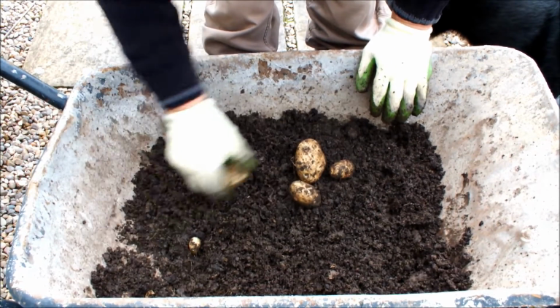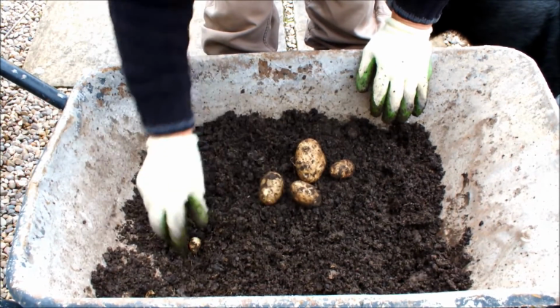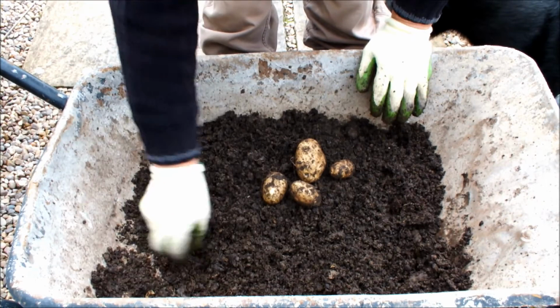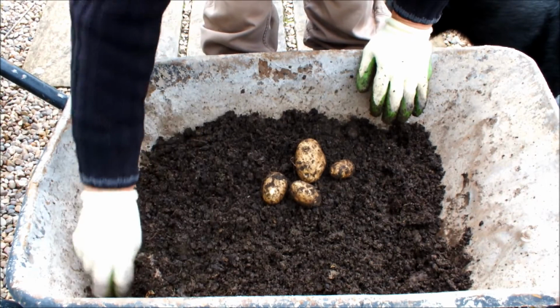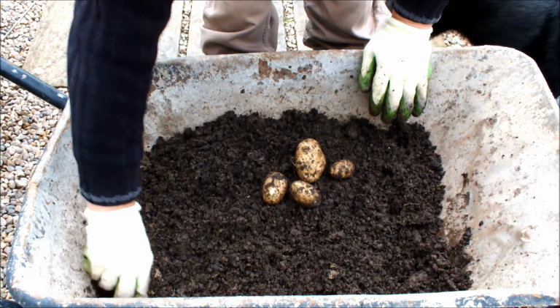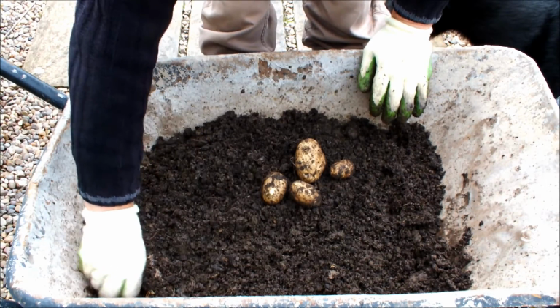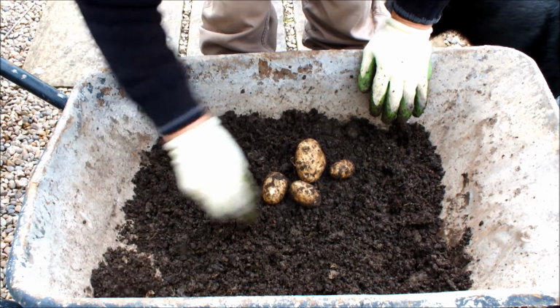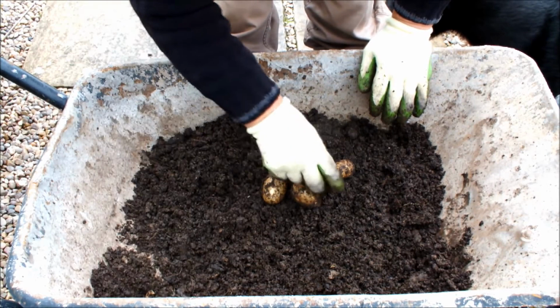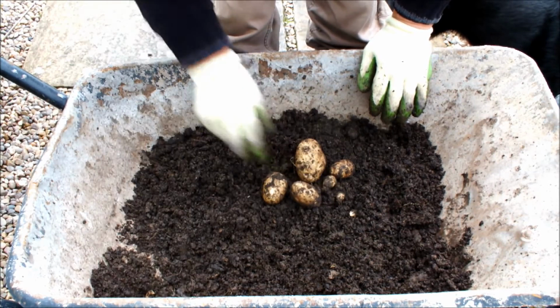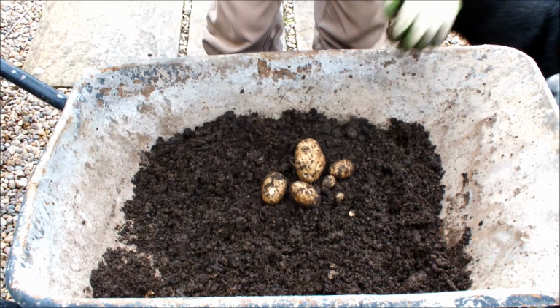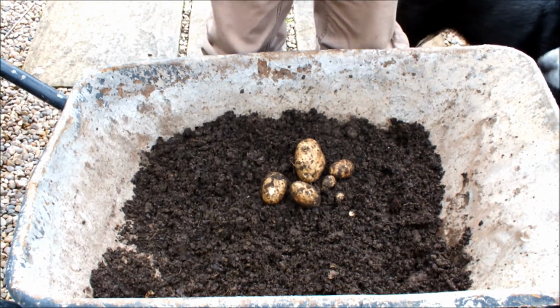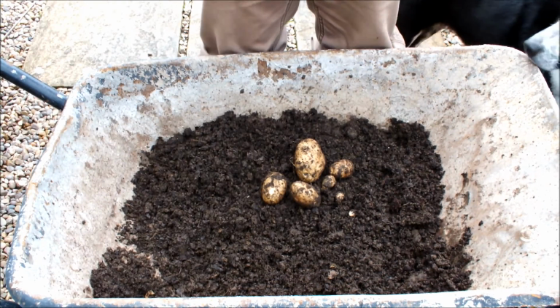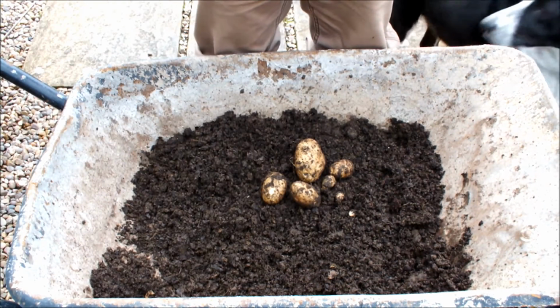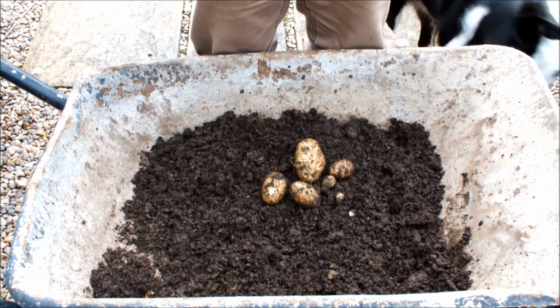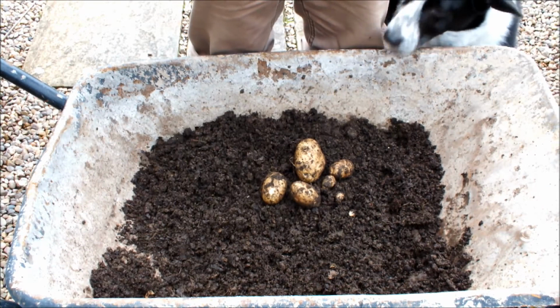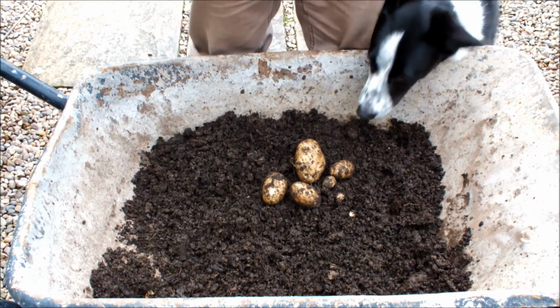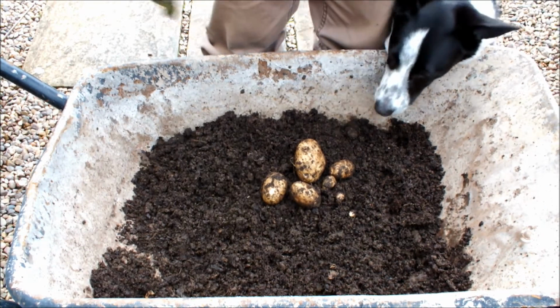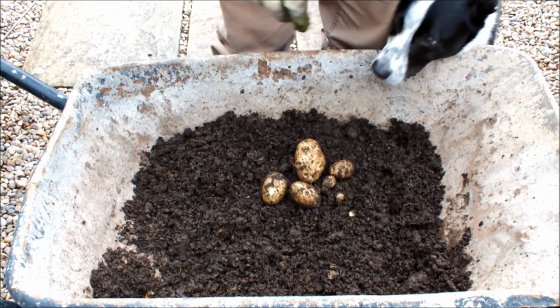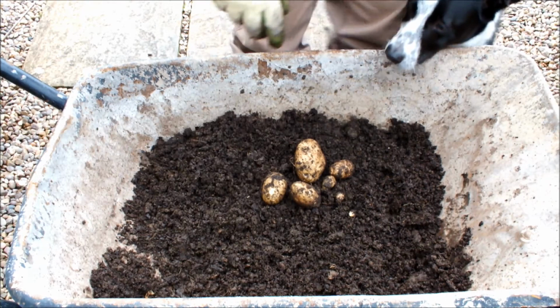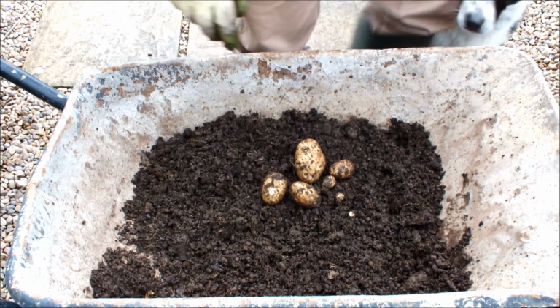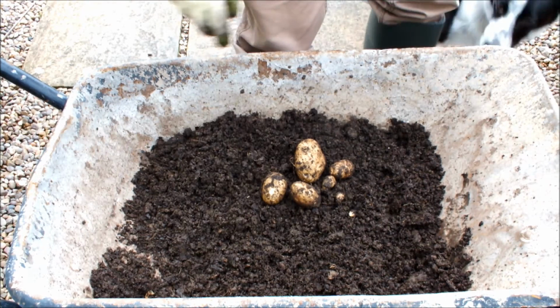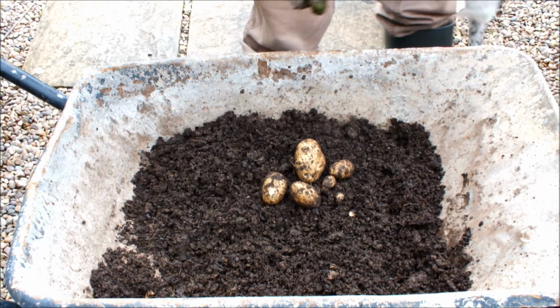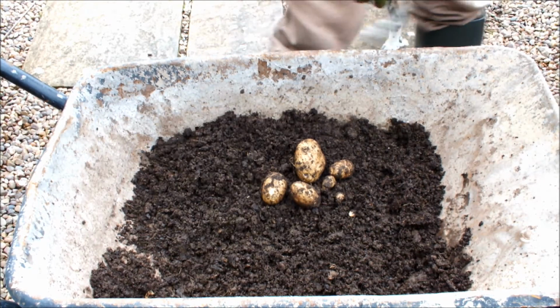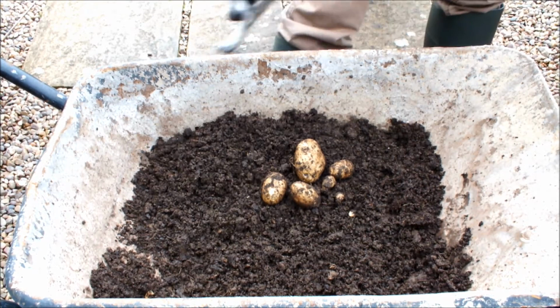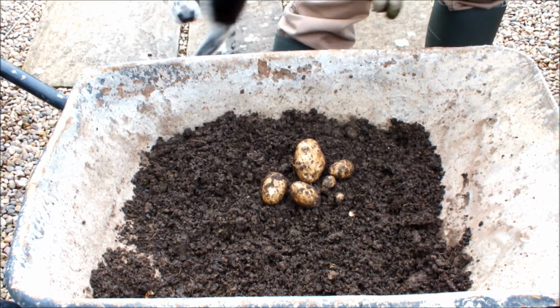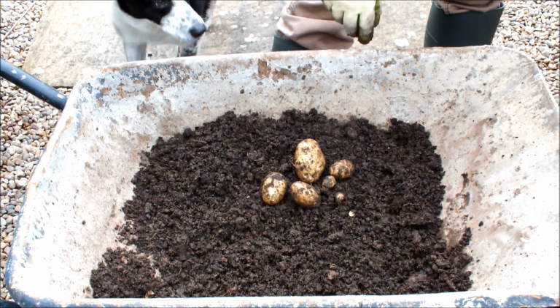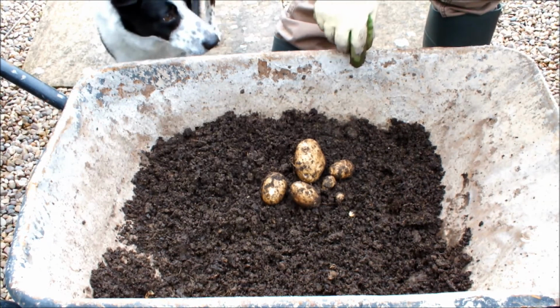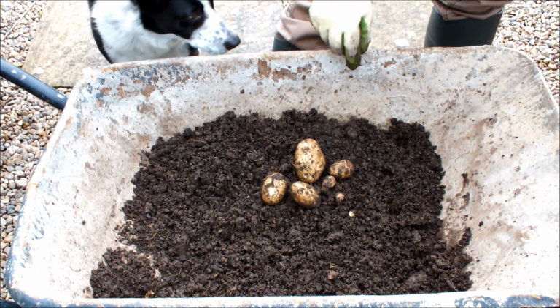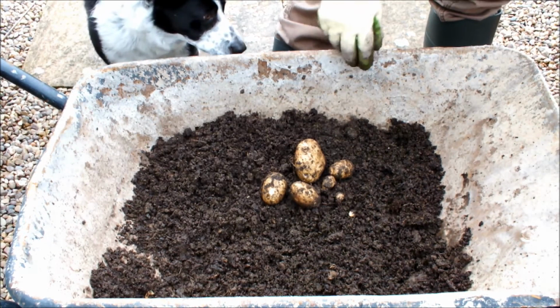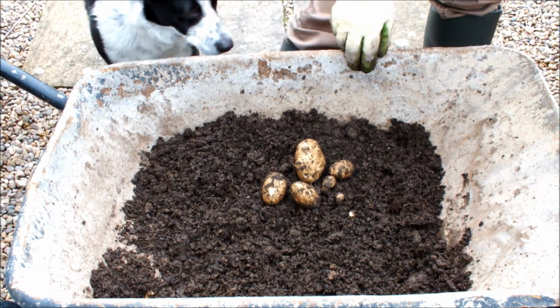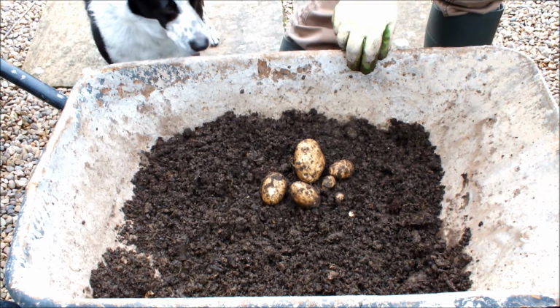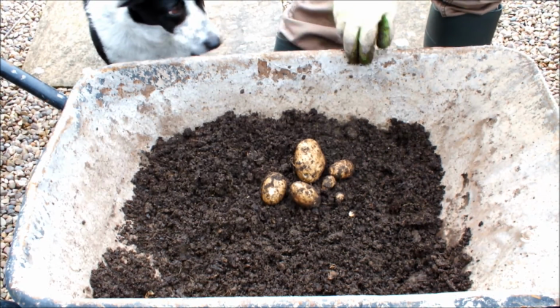That's it then — not a lot more, but we've already had three-quarters of a pound. We'll give these a wash and then we'll weigh them.